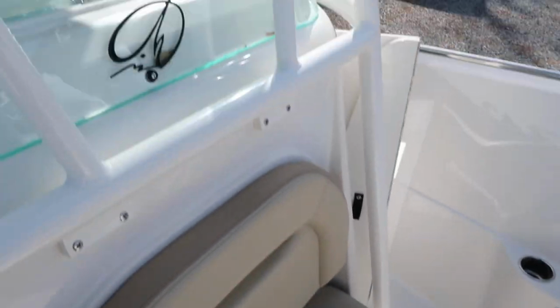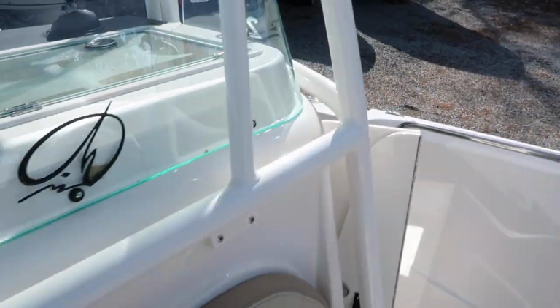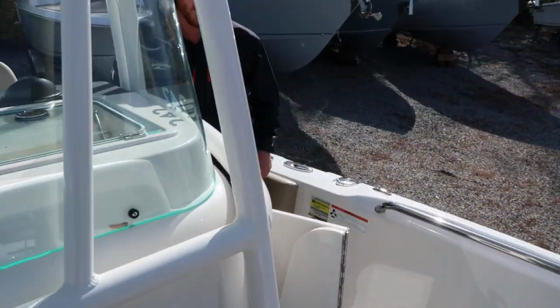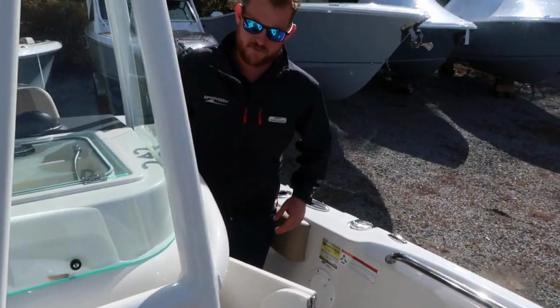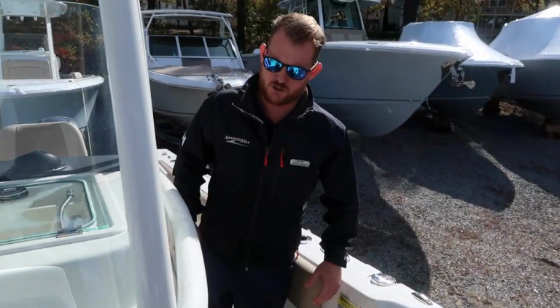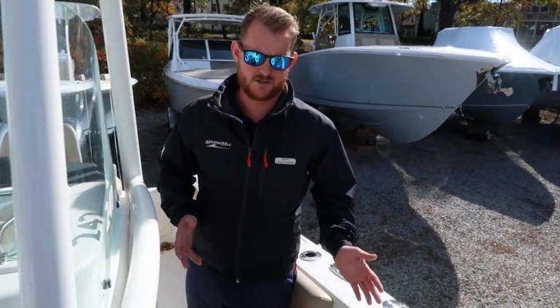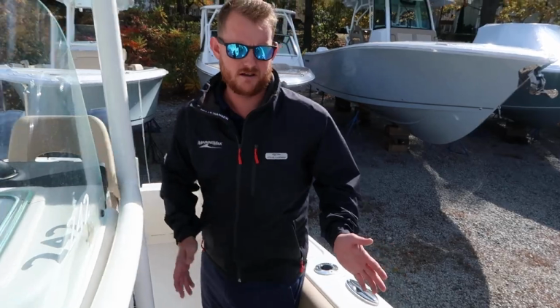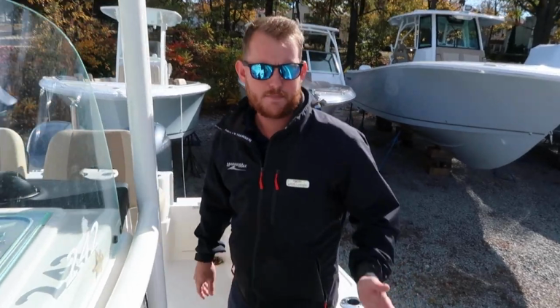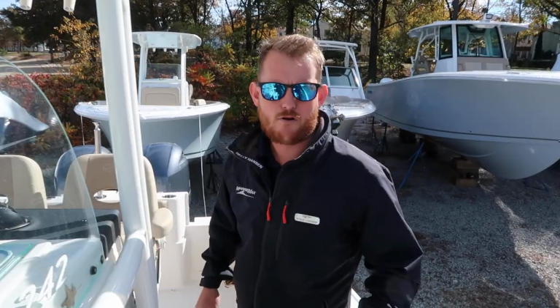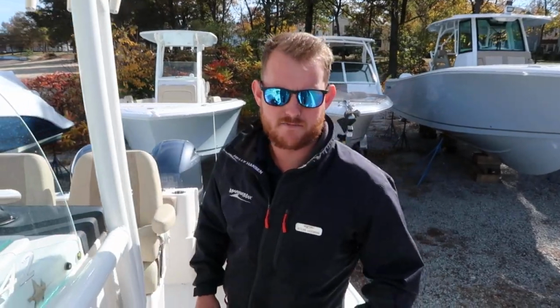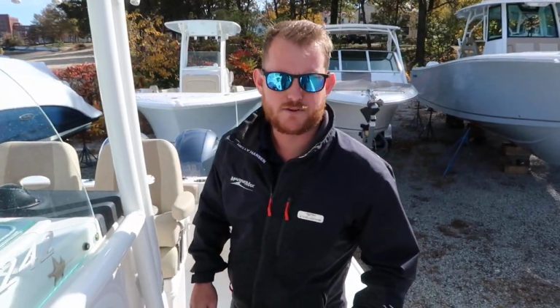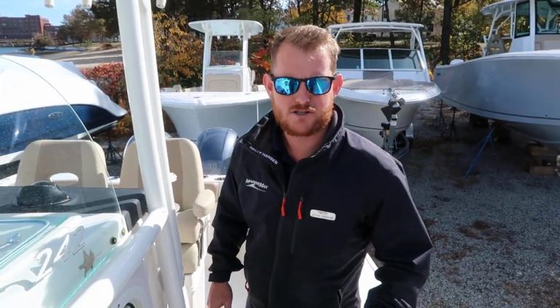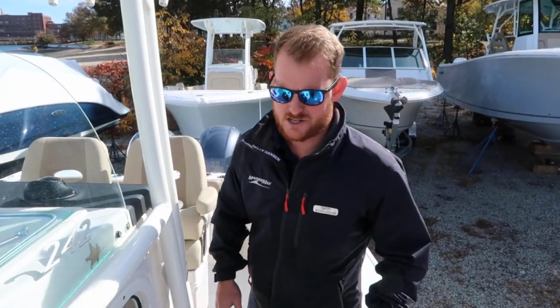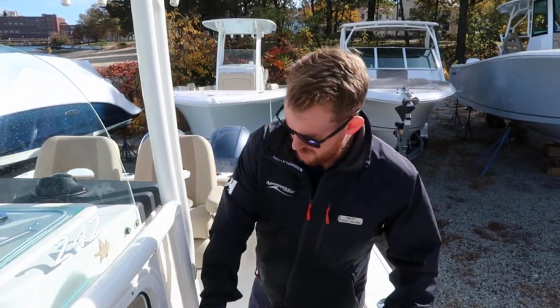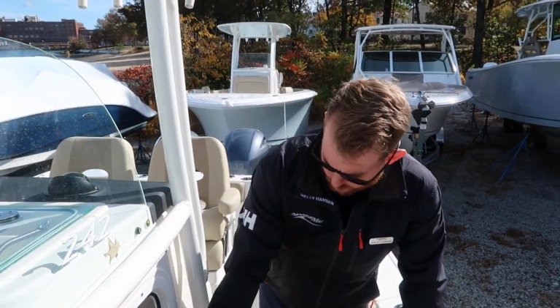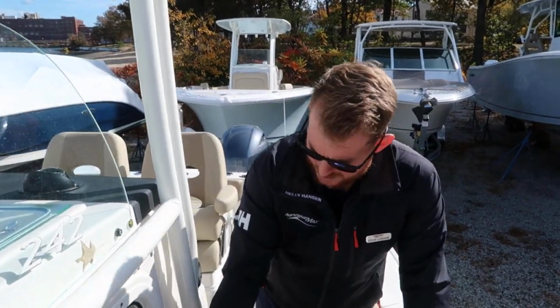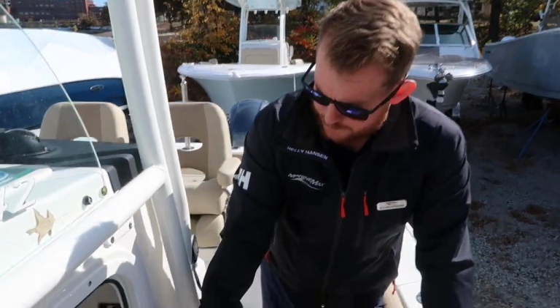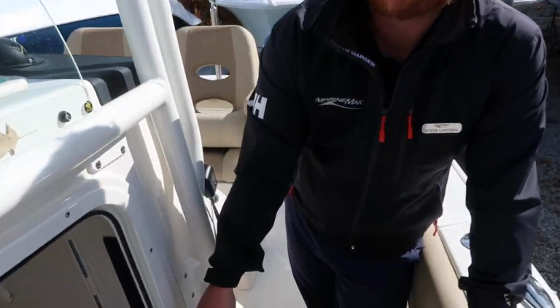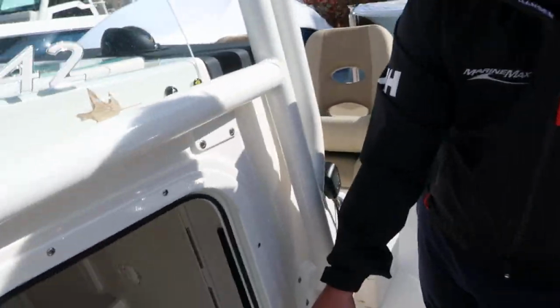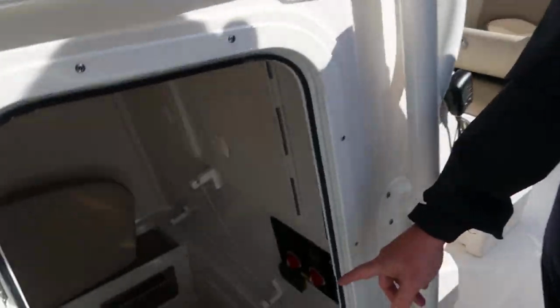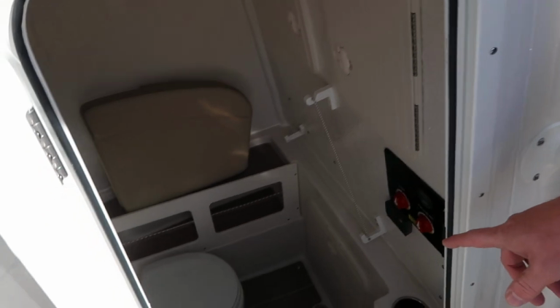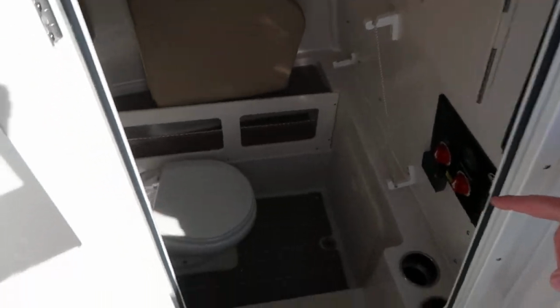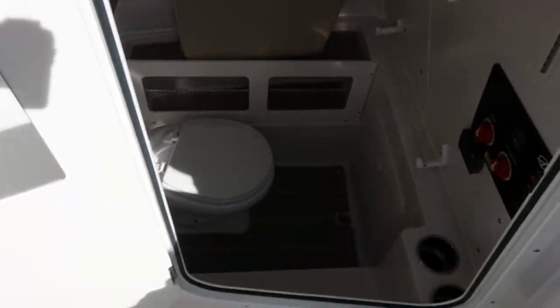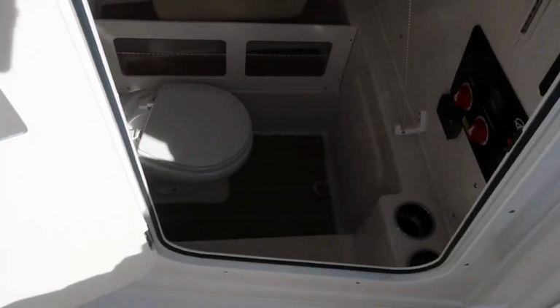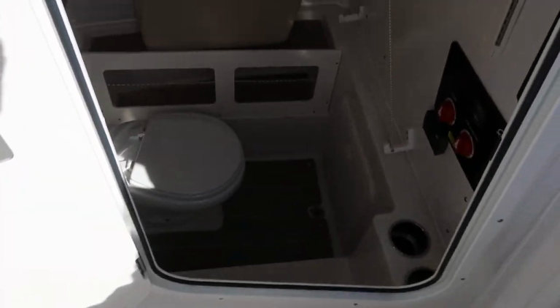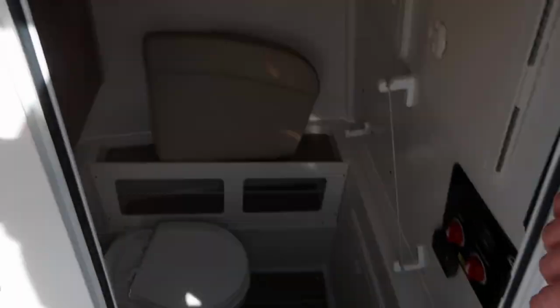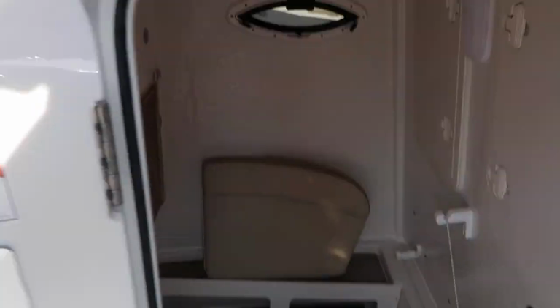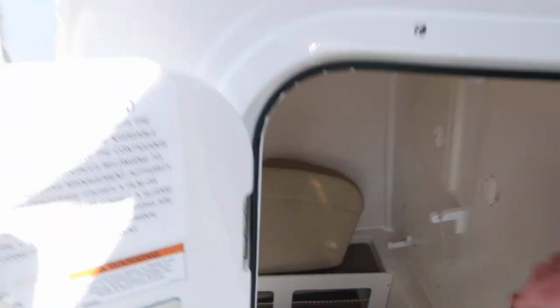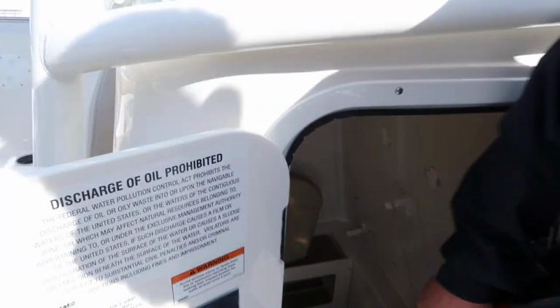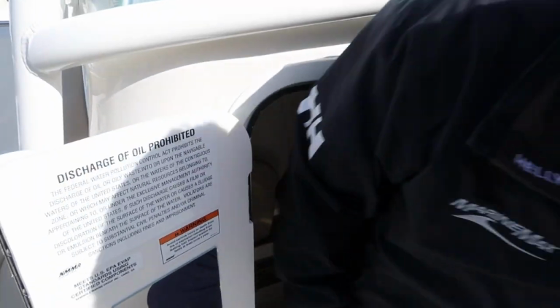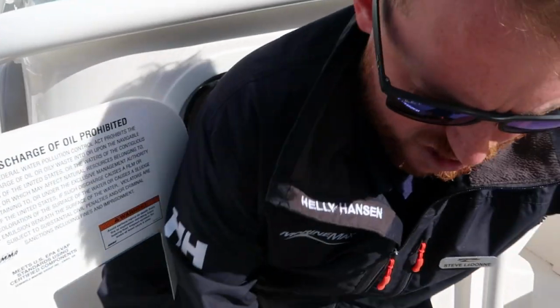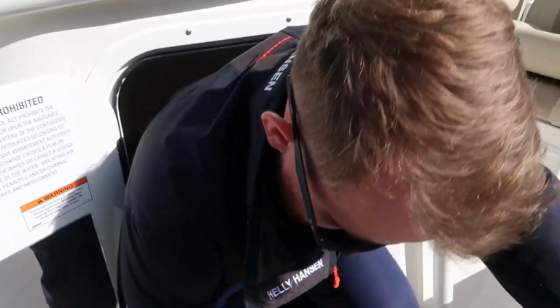One nice thing about the Sailfish is due to the deep dead rise — the variable dead rise hull design. When you have a deep 24-degree dead rise, you have a lot of space. I'll get in here and demonstrate. Plenty of space.